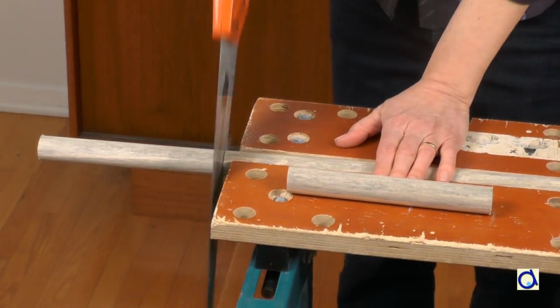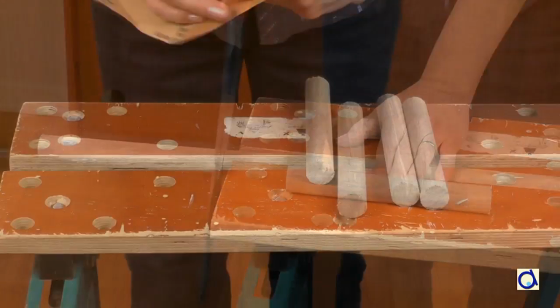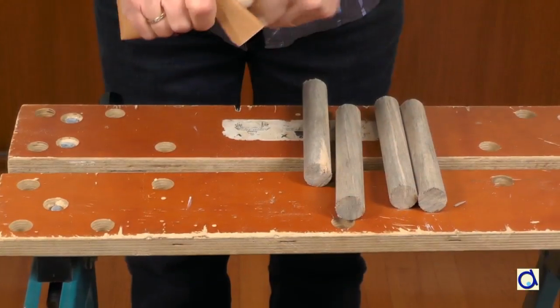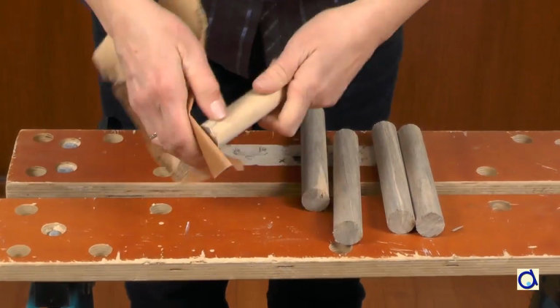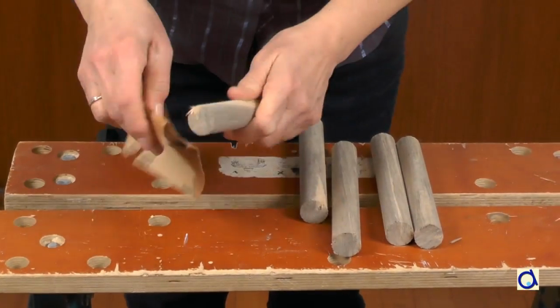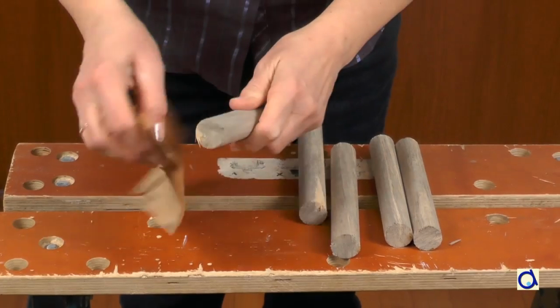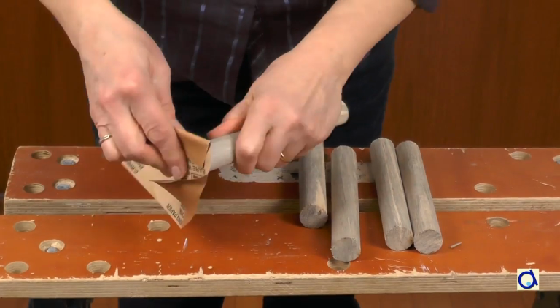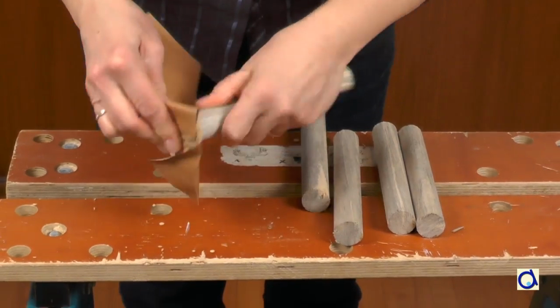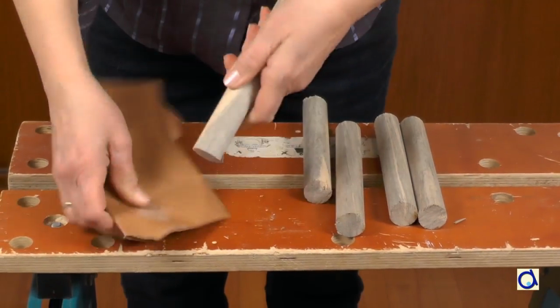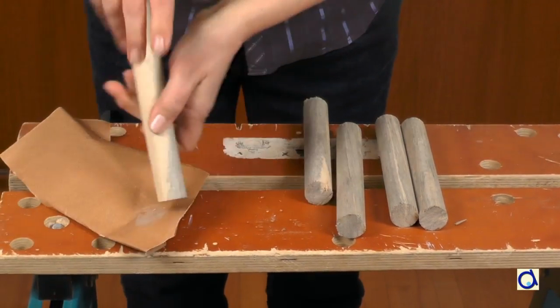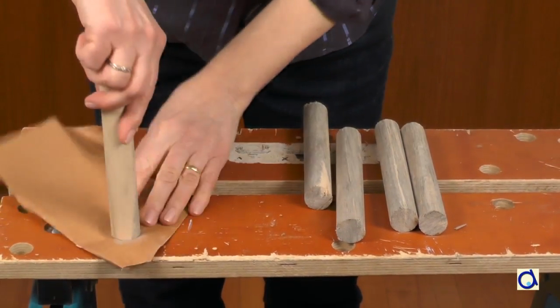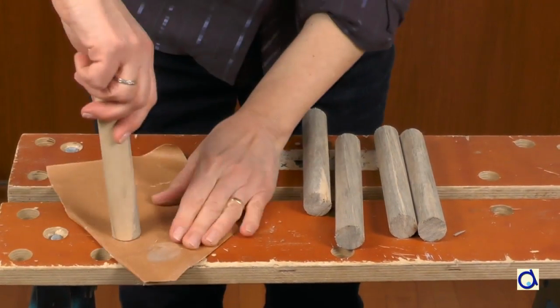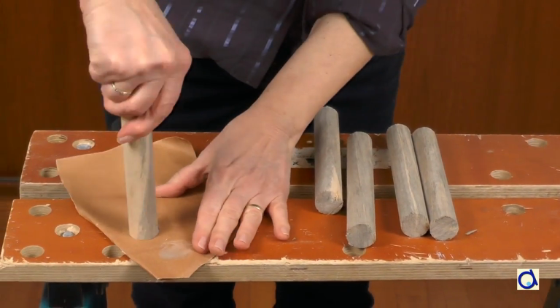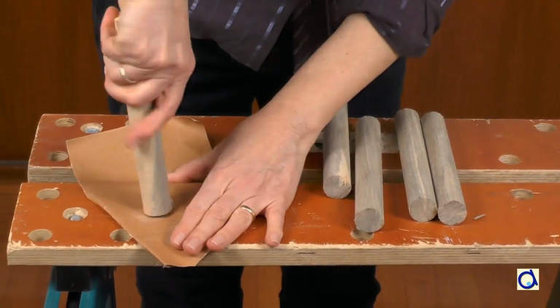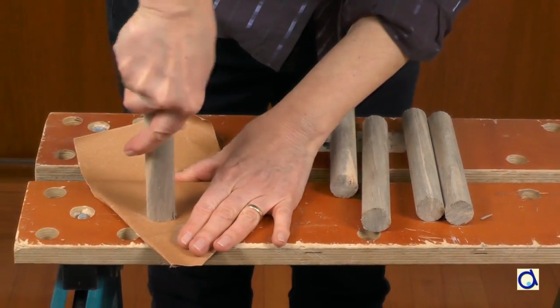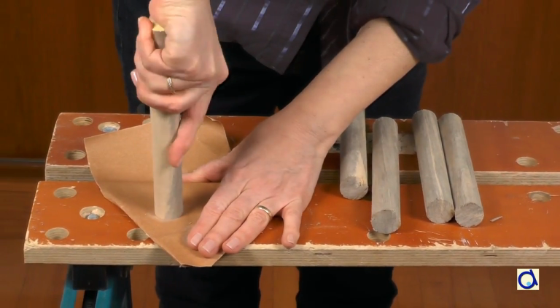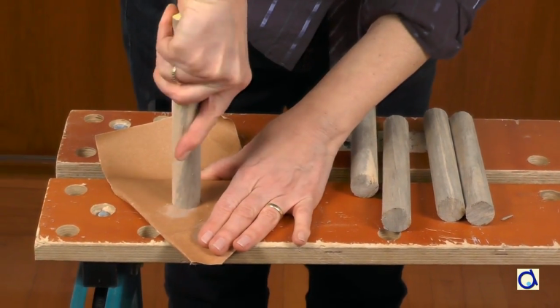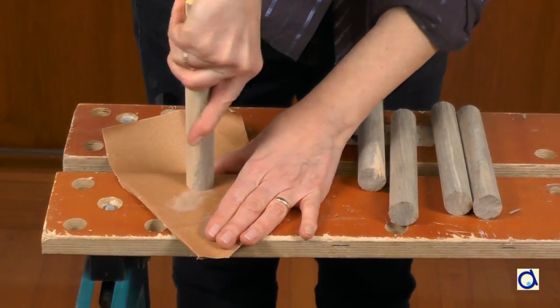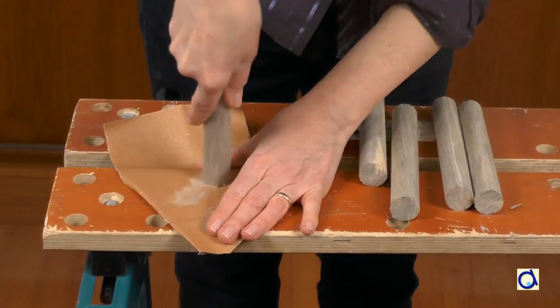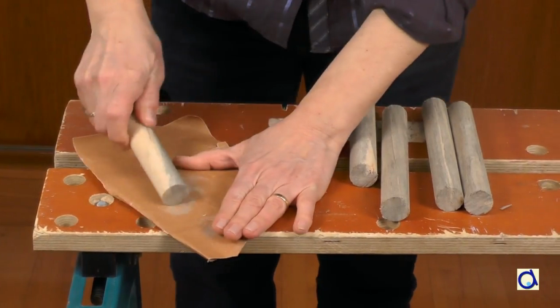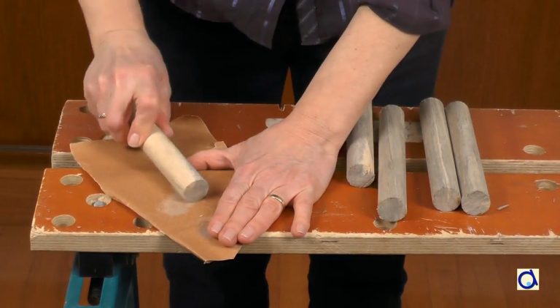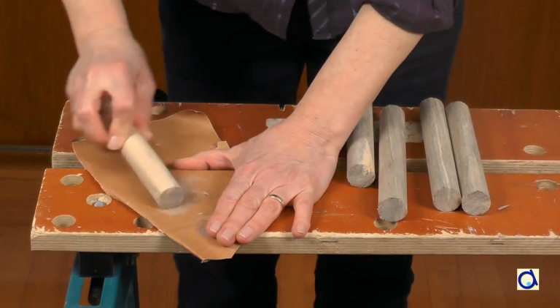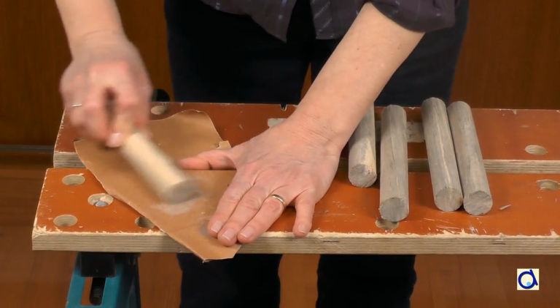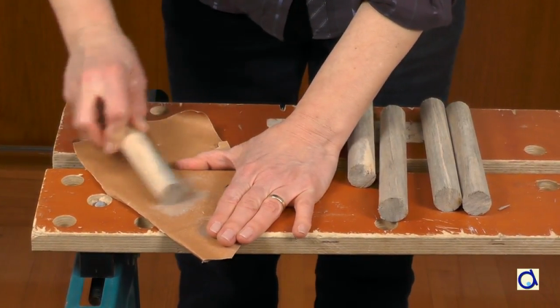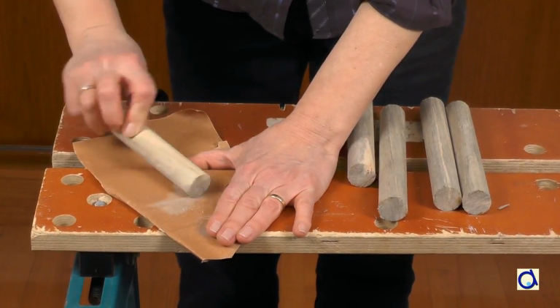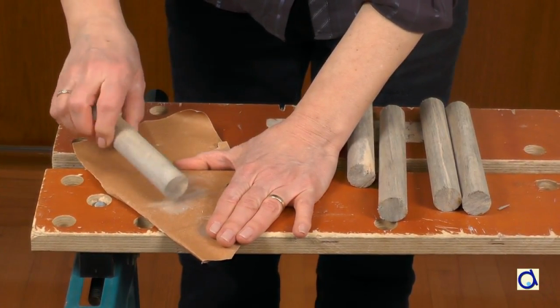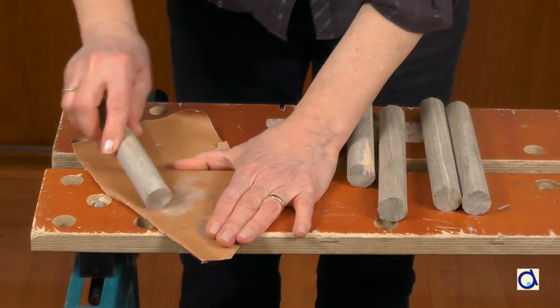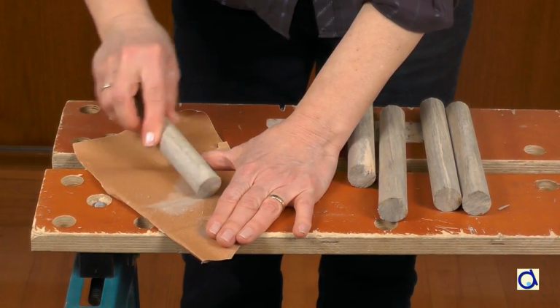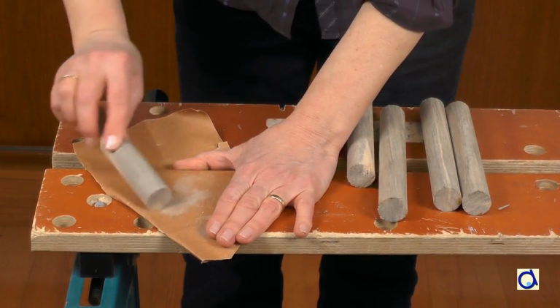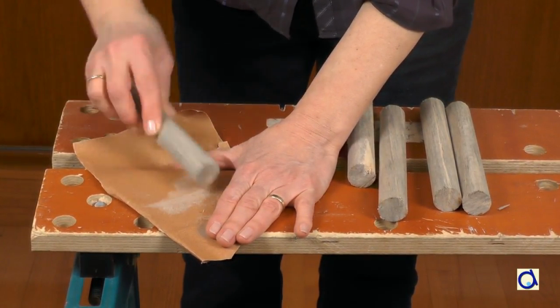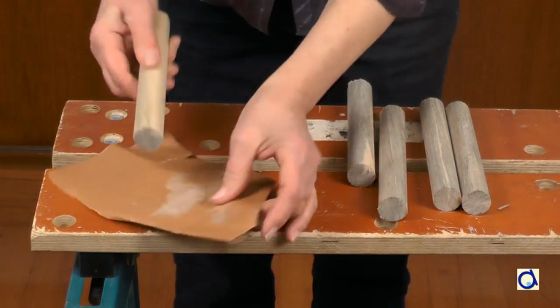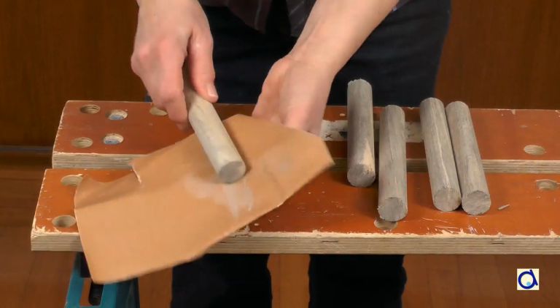When the pieces are cut, make sure that there are no rough edges at the ends. That will prevent children from hurting themselves. To smoothen the edges, take sandpaper and rub until both ends are smooth.